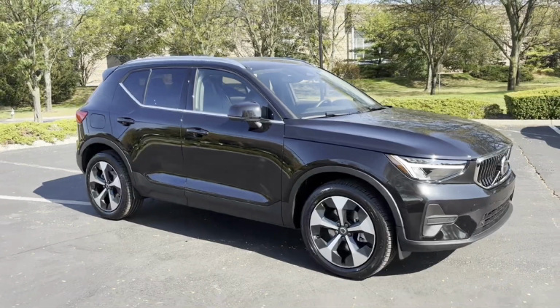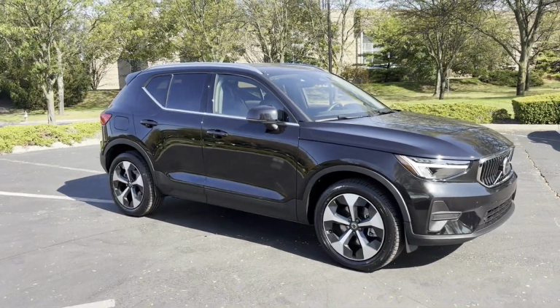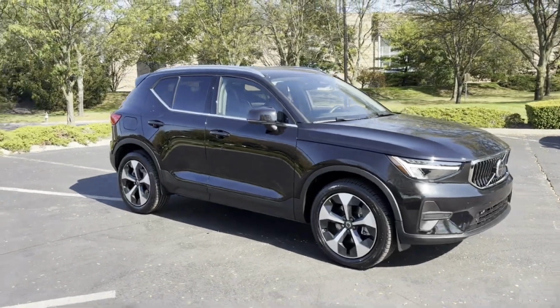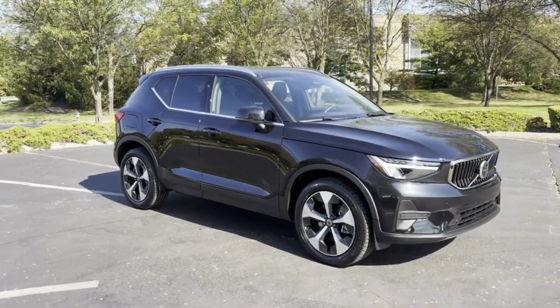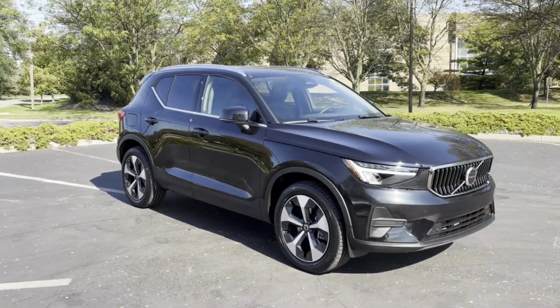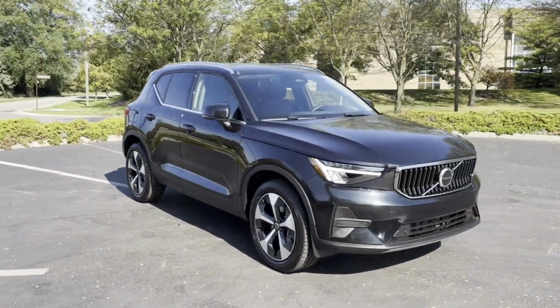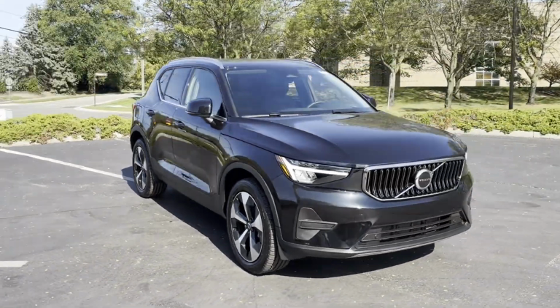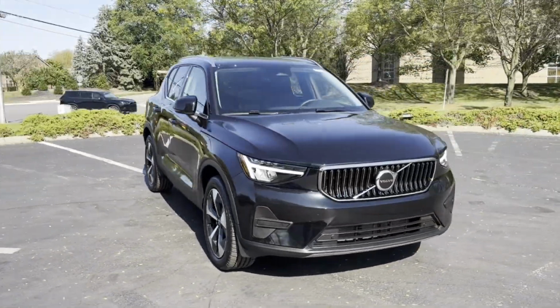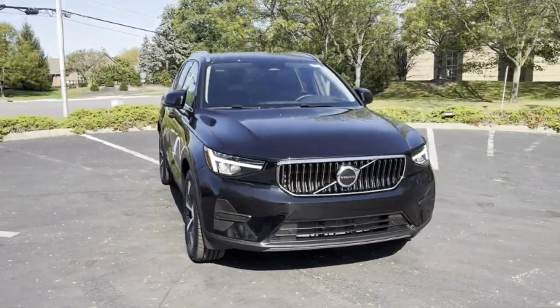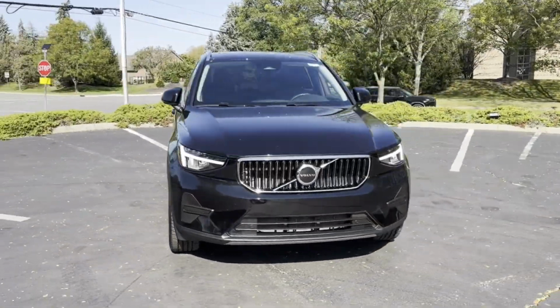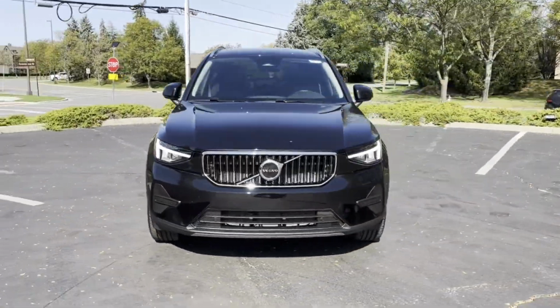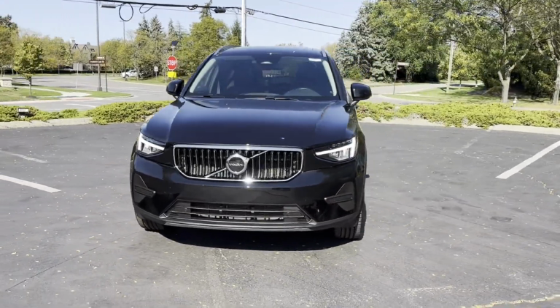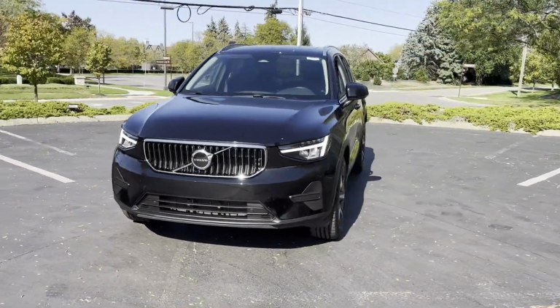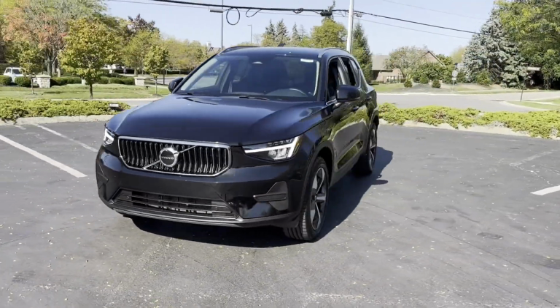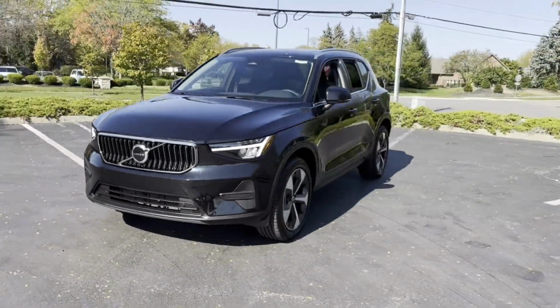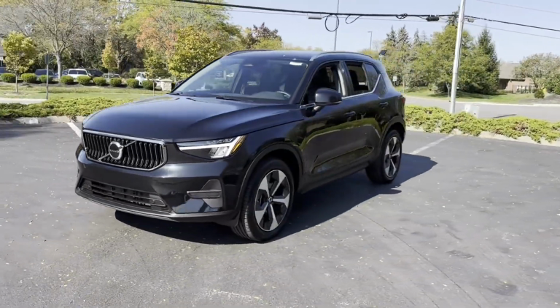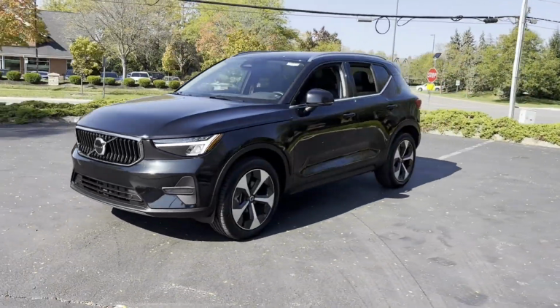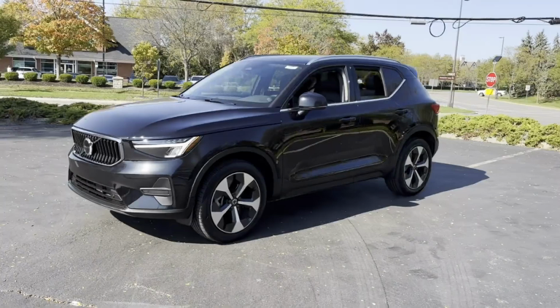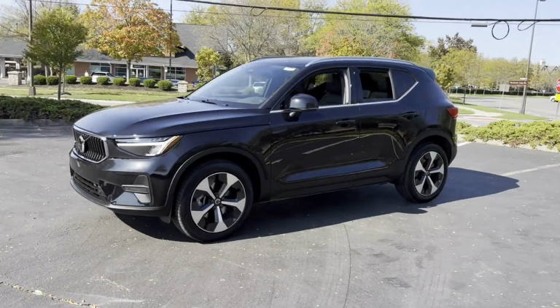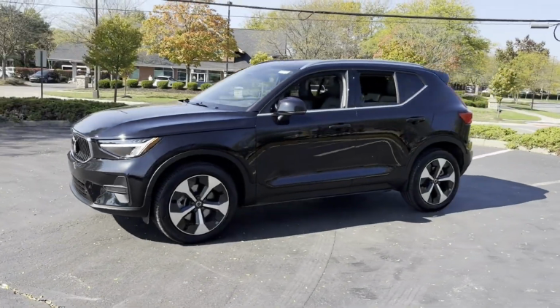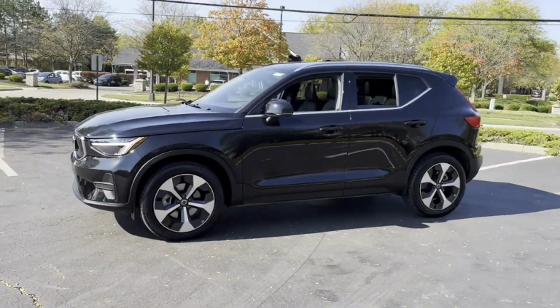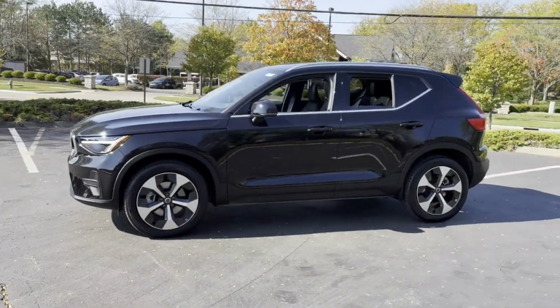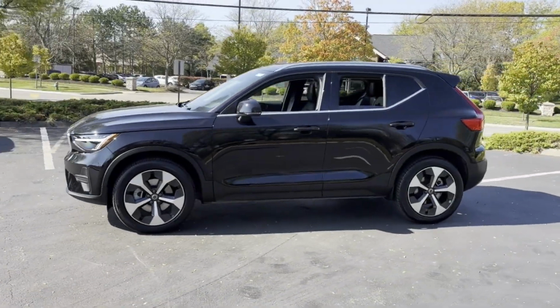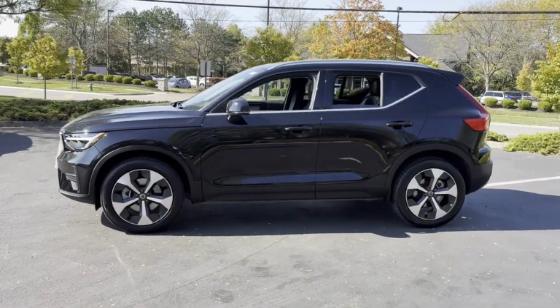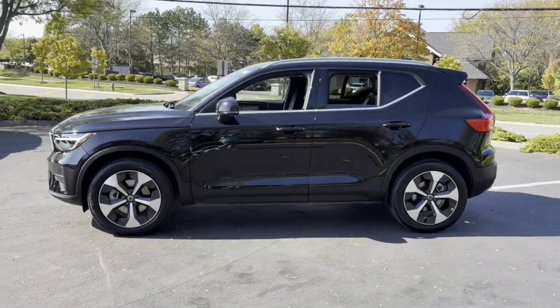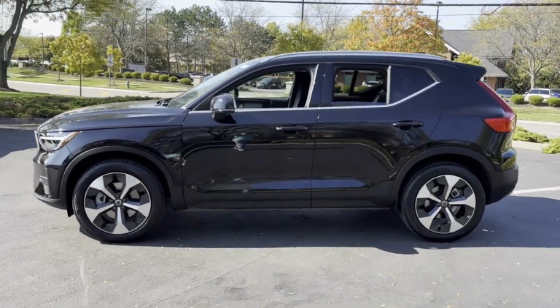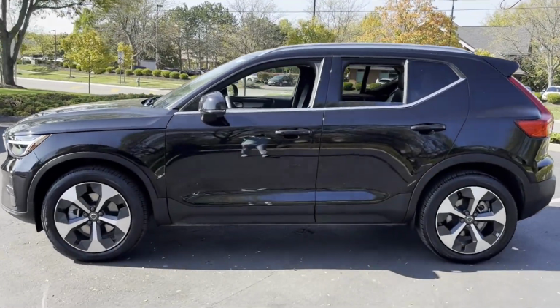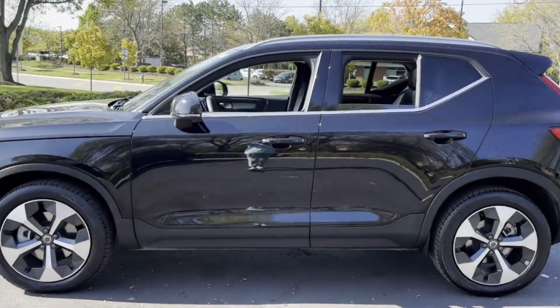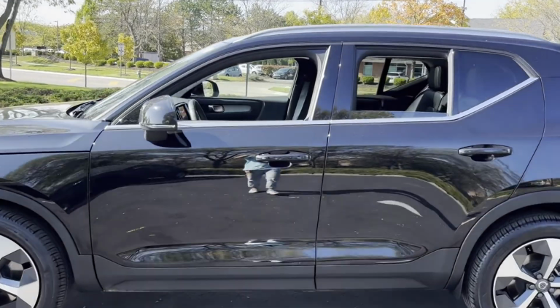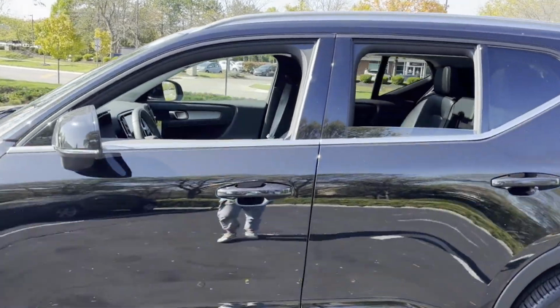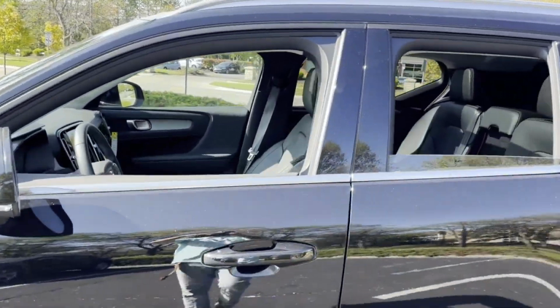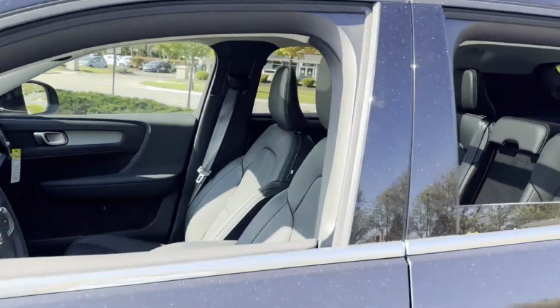2024 Volvo XC40. With less than 6,000 miles on the odometer, this SUV offers space as well as power and performance. Designed with its driver and passengers in mind, with features like these.